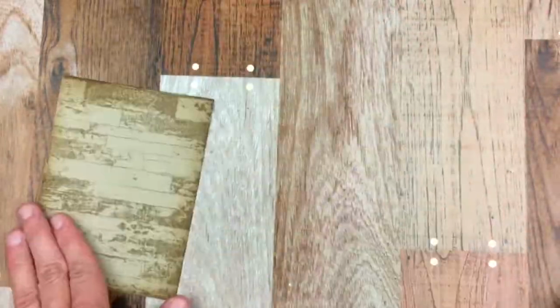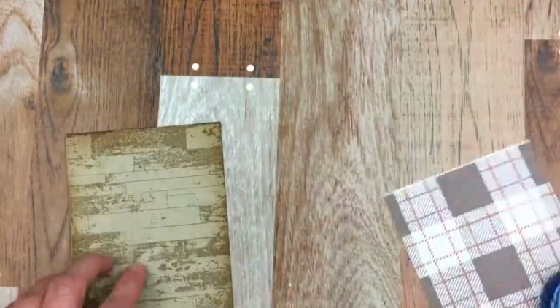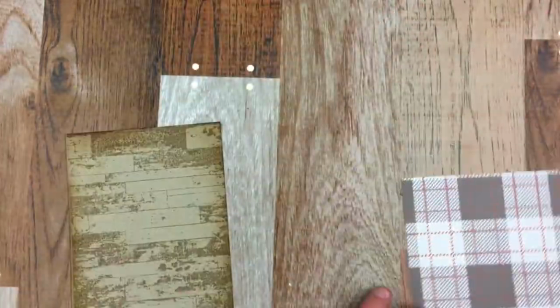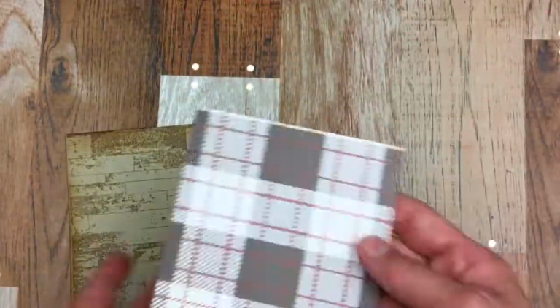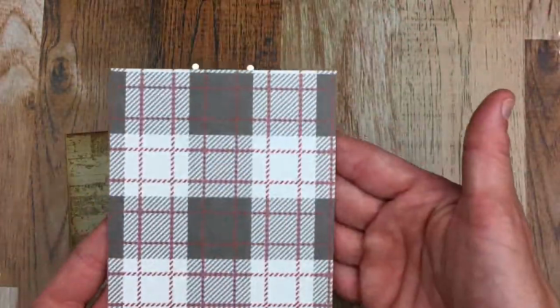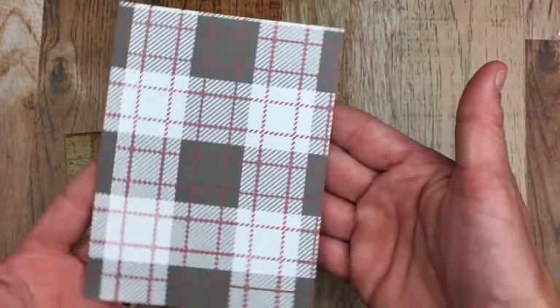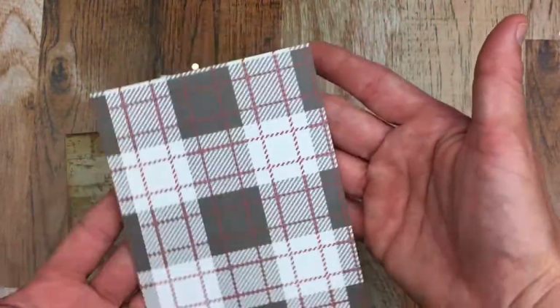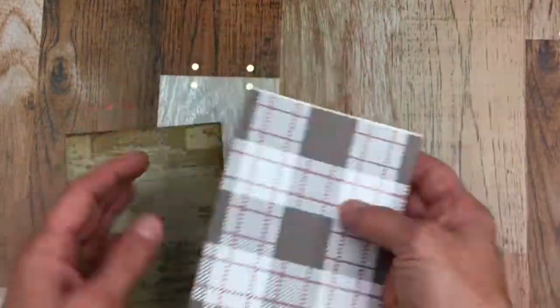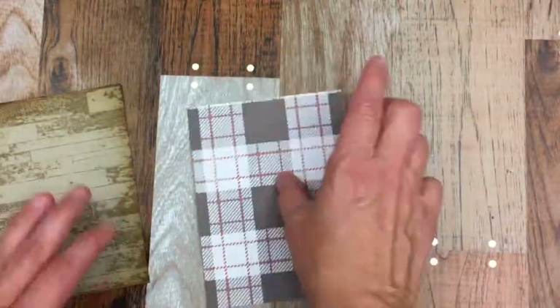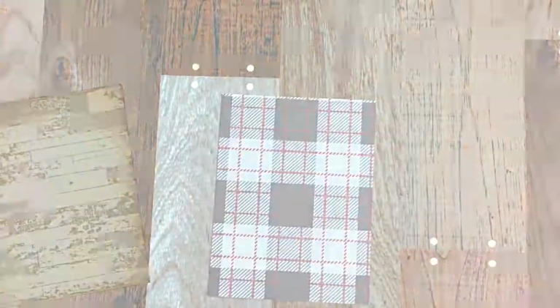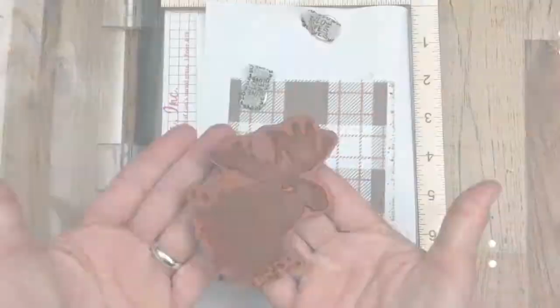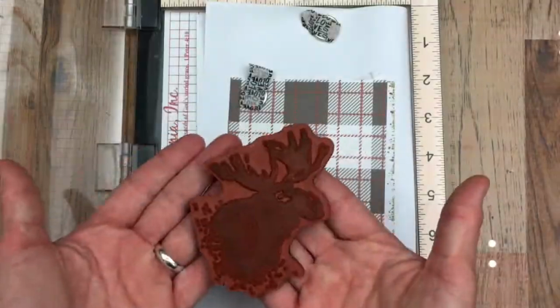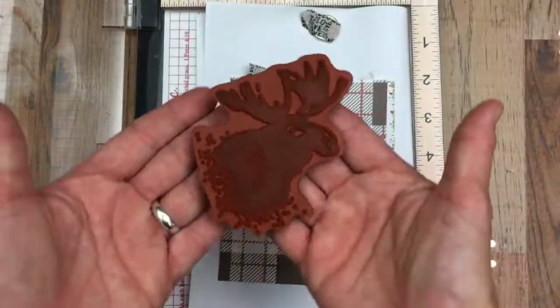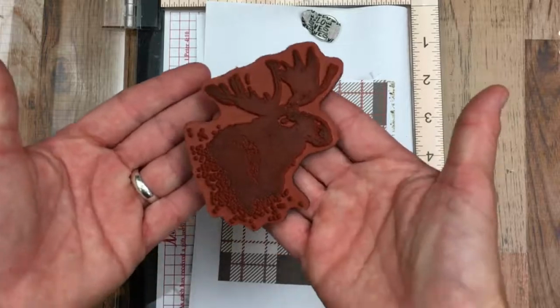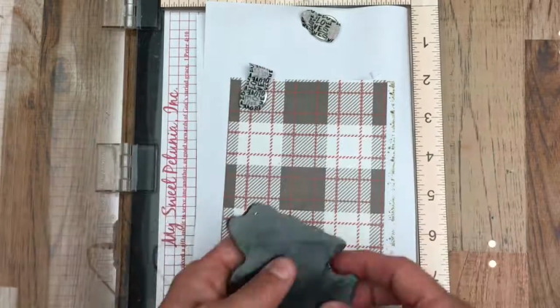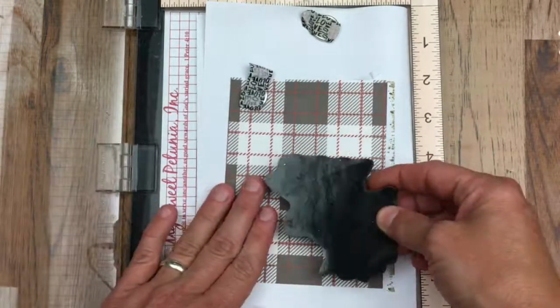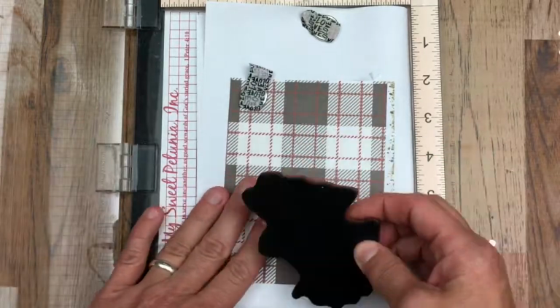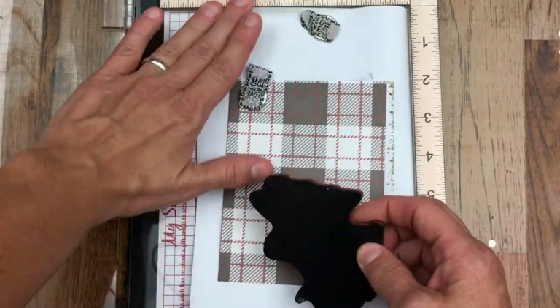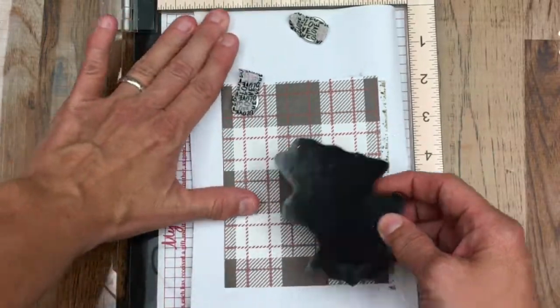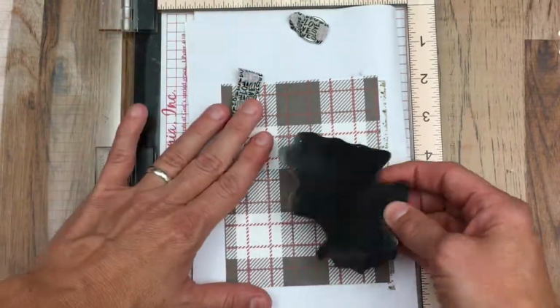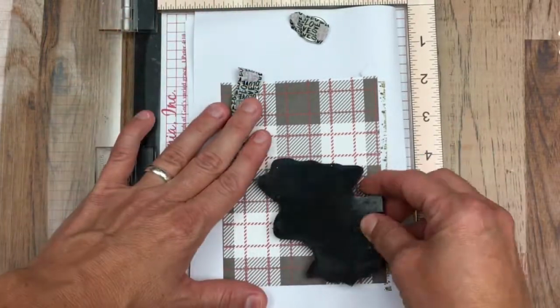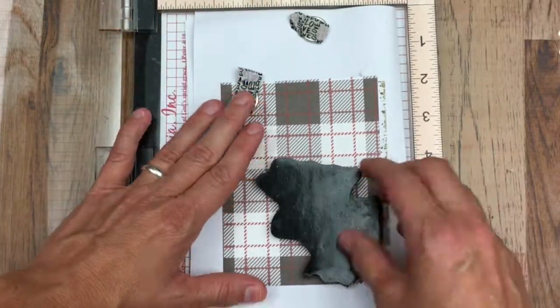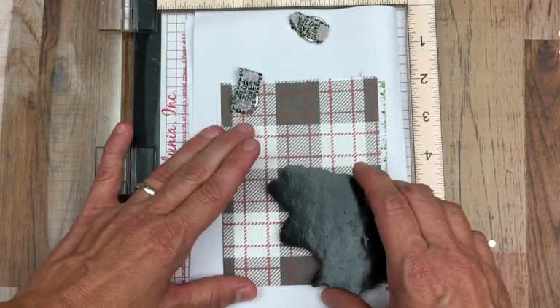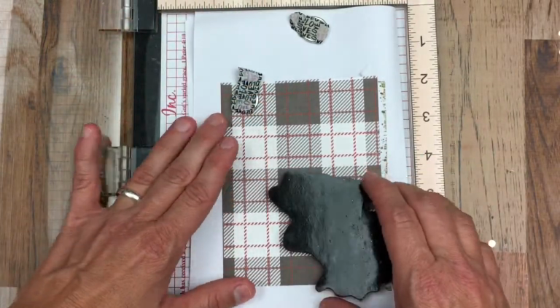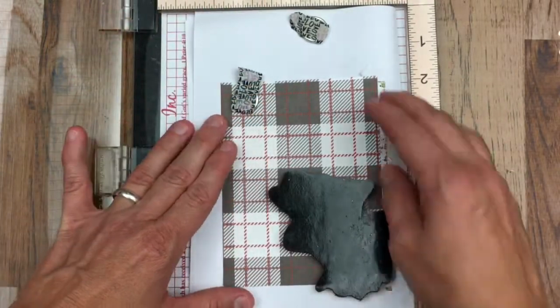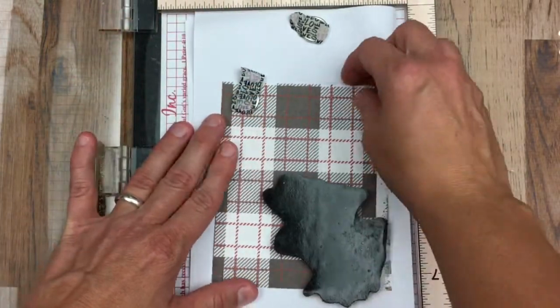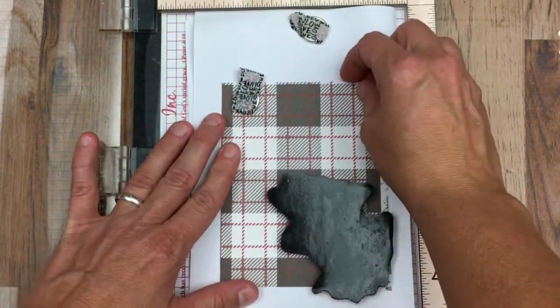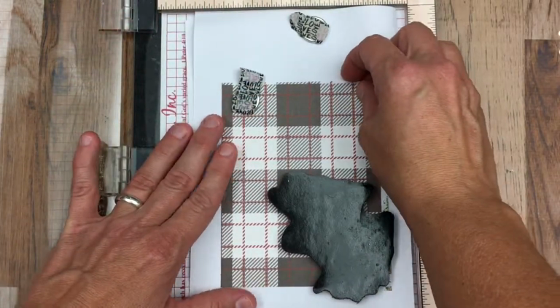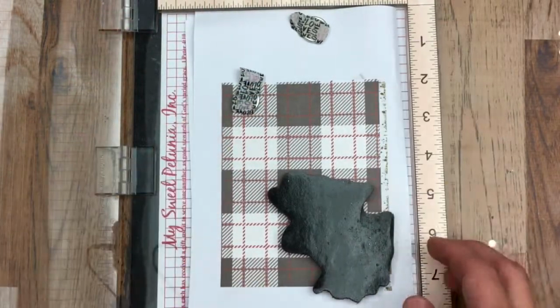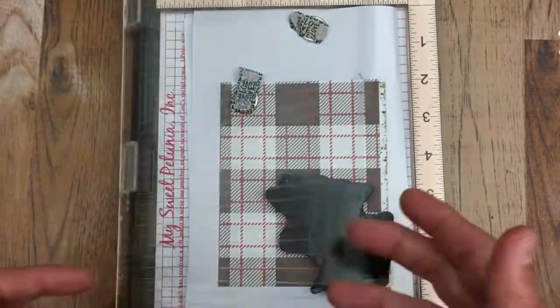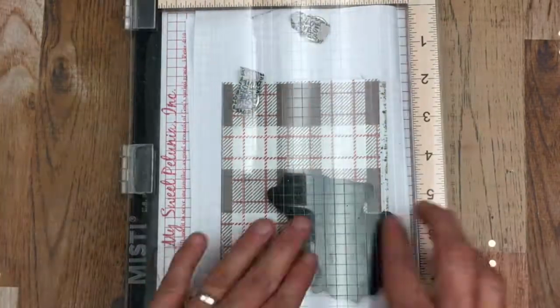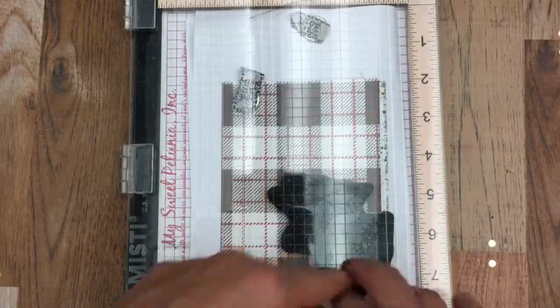Now I'm going to be using this pattern paper and inking up the Moose from Winter Wild, Kid of the Month, October 2017, on my Misti.